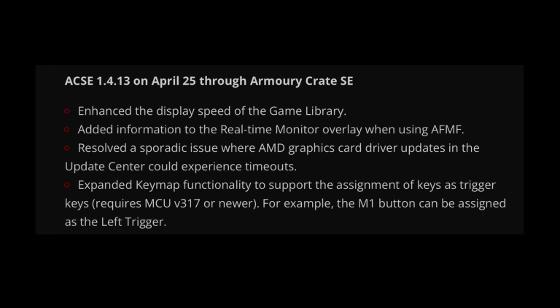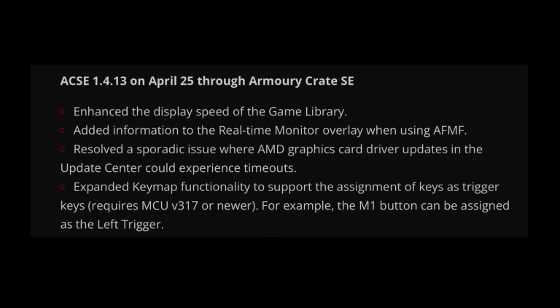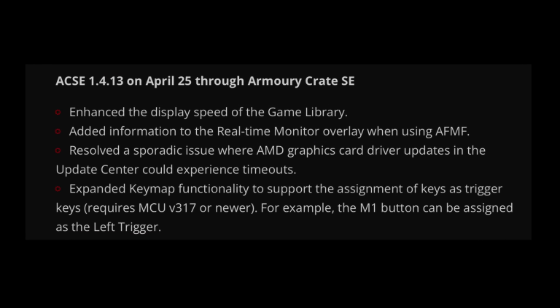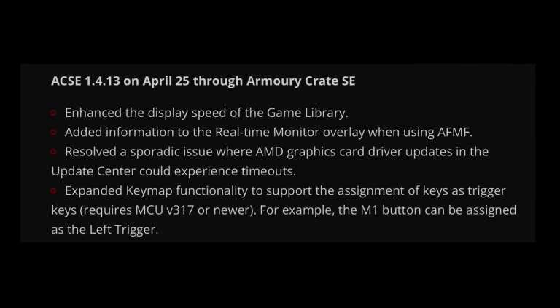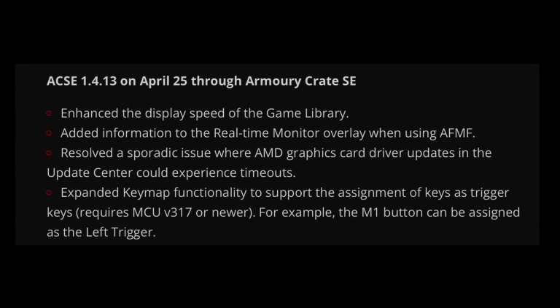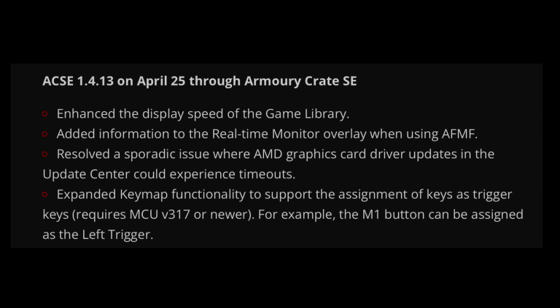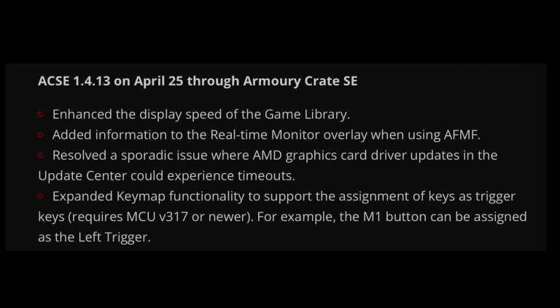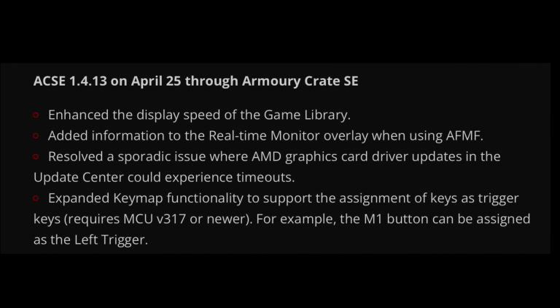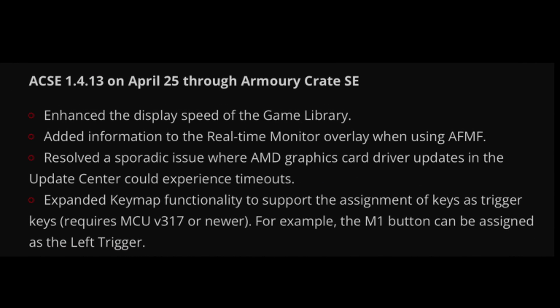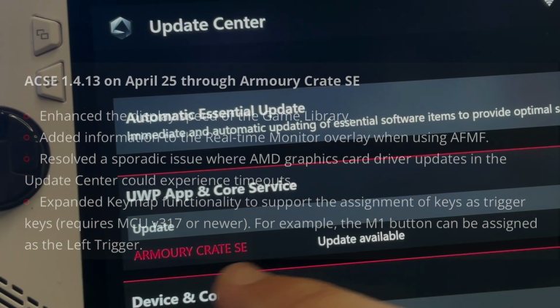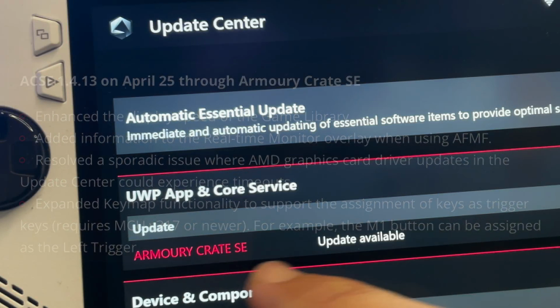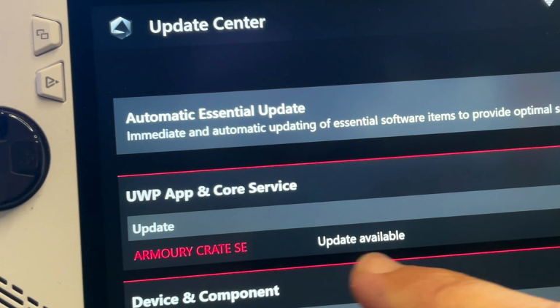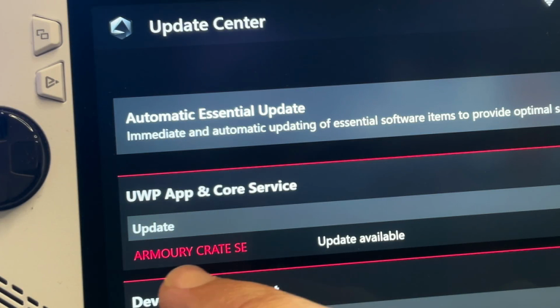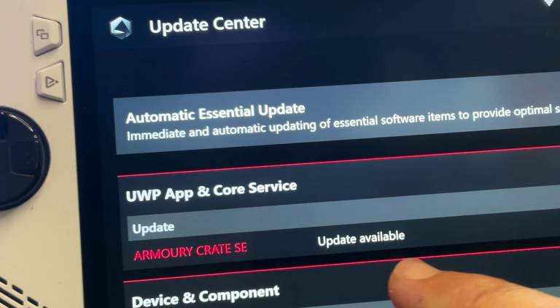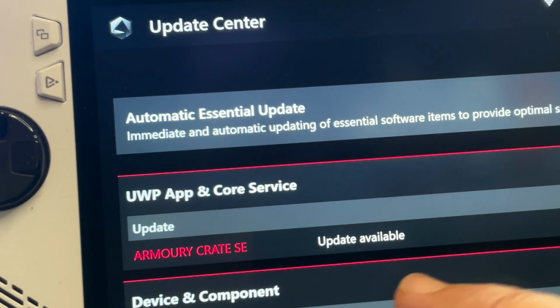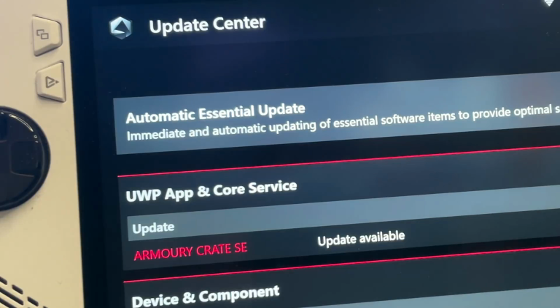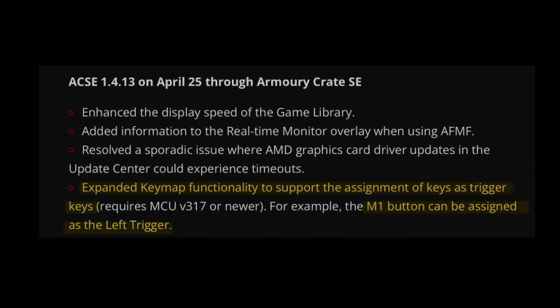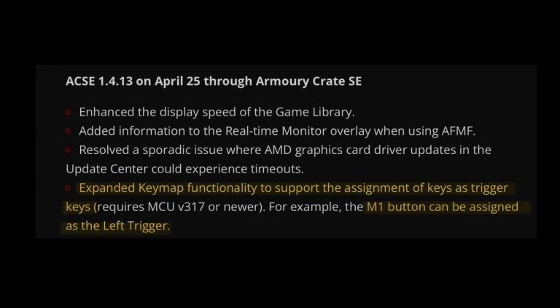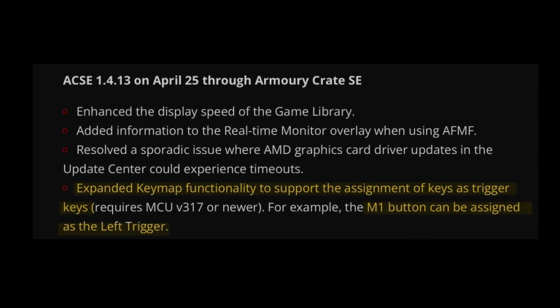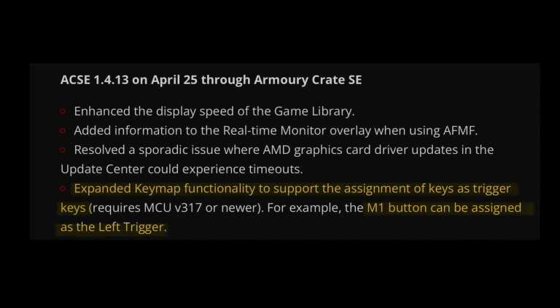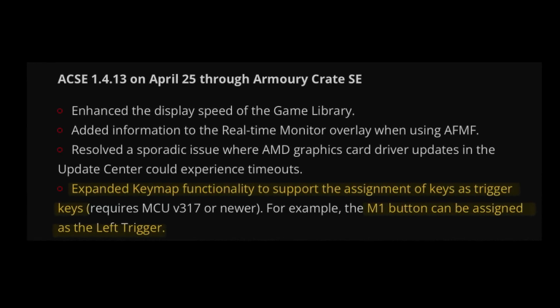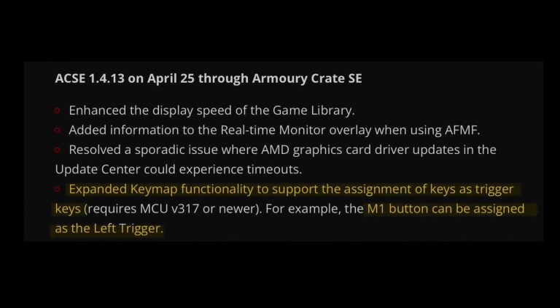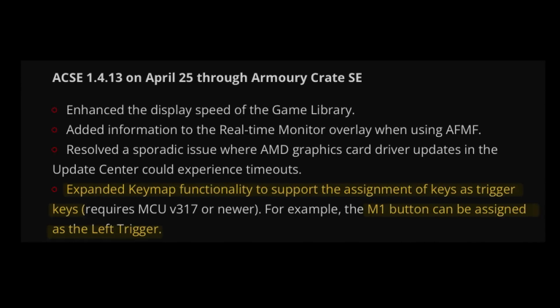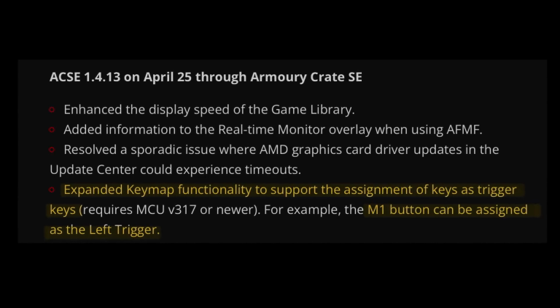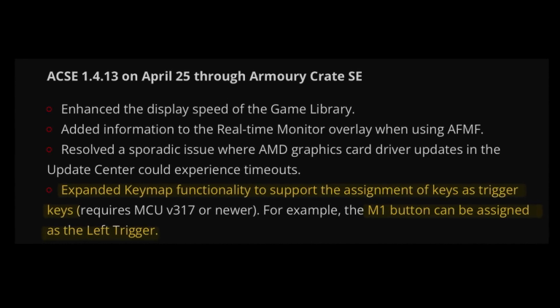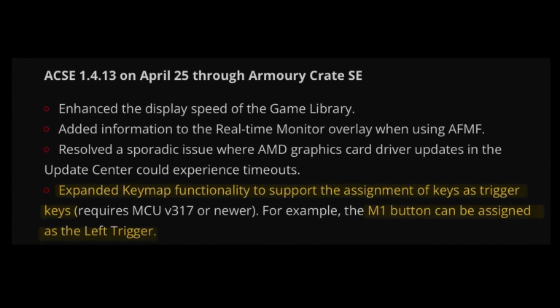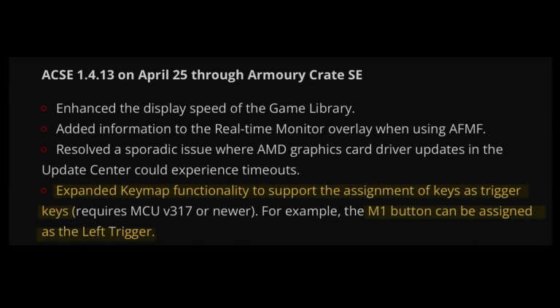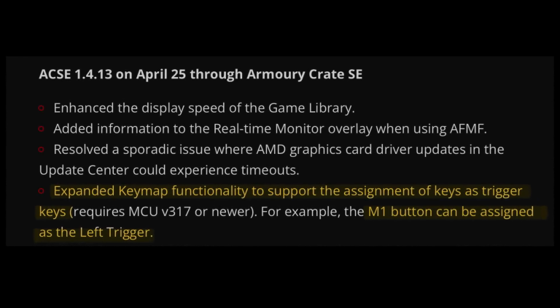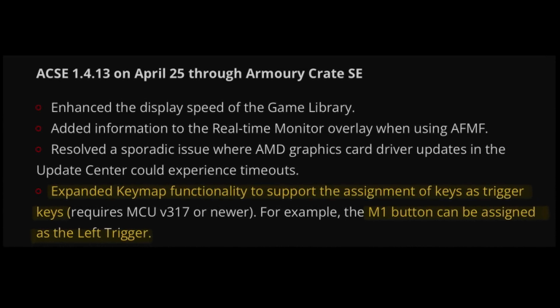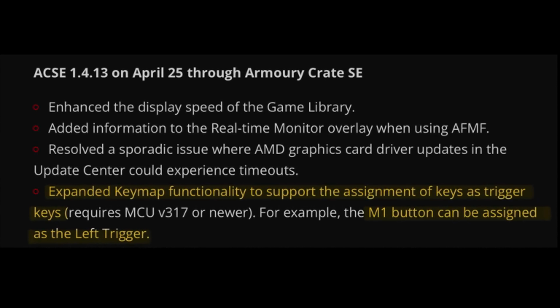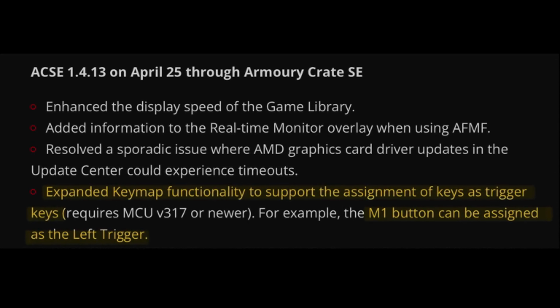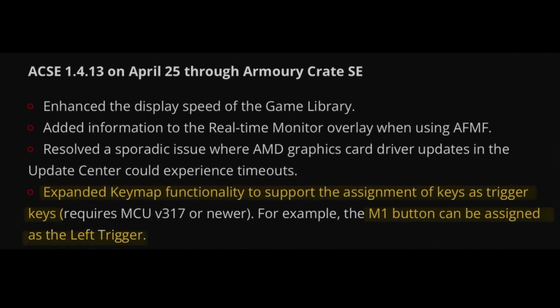Now let's look at the 4 key updates to Armoury Crate 1.4.13, which should now be available to download for all of us. The first is that 1.4.13 now allows us to allocate other keys to be used as trigger keys.